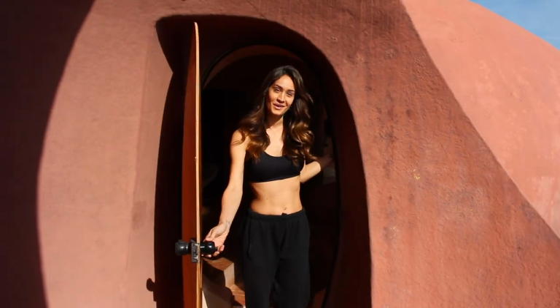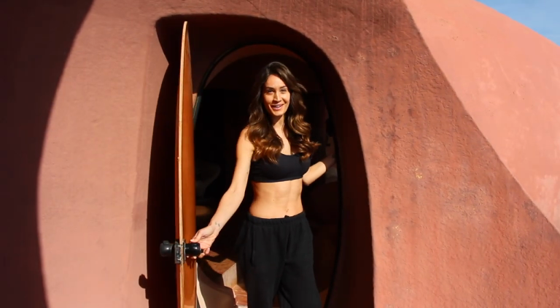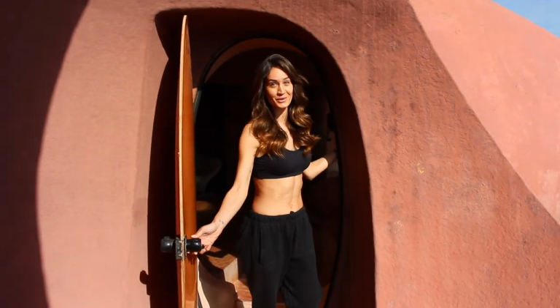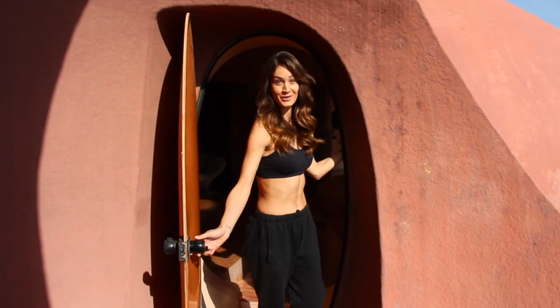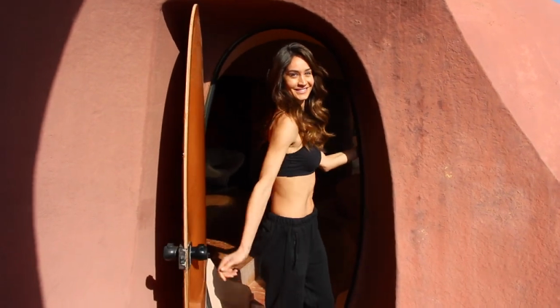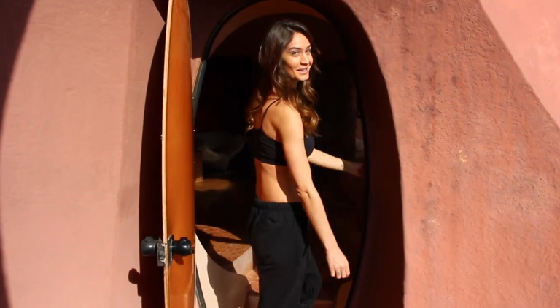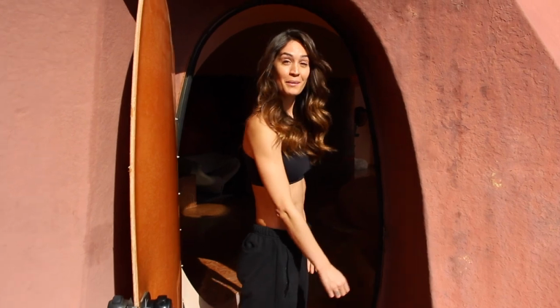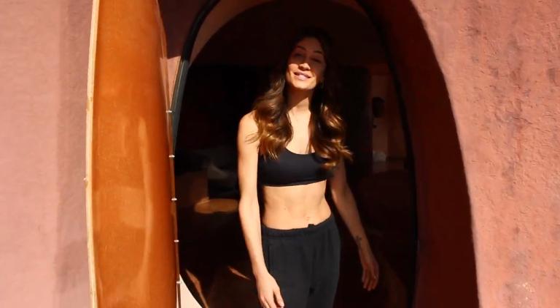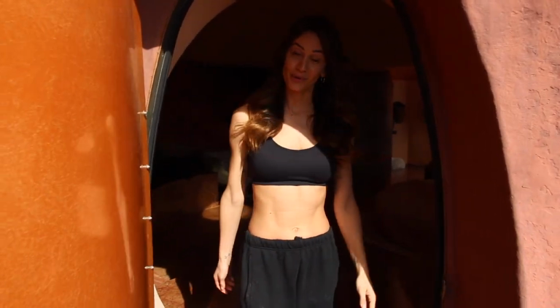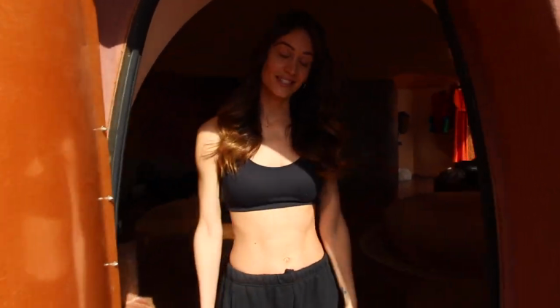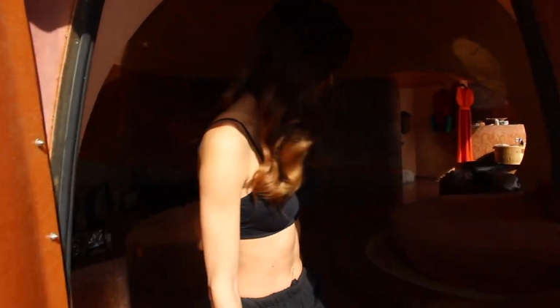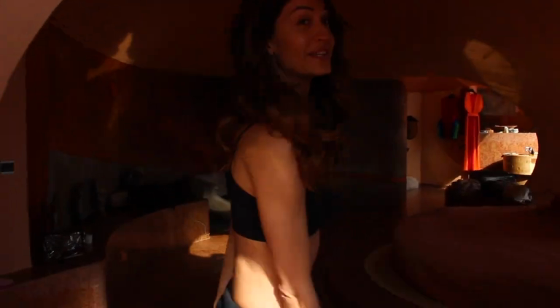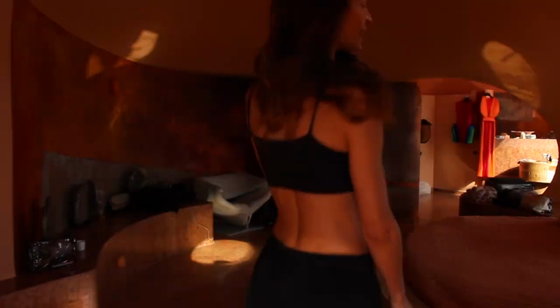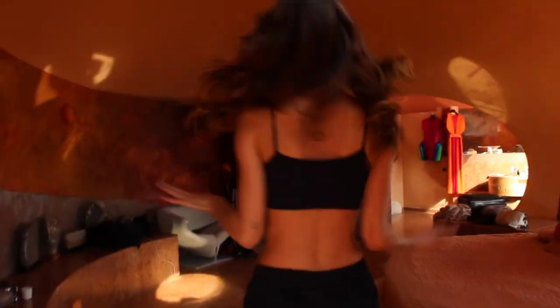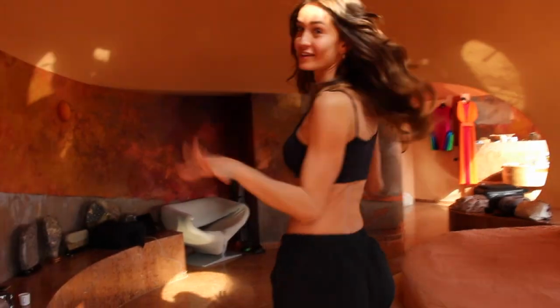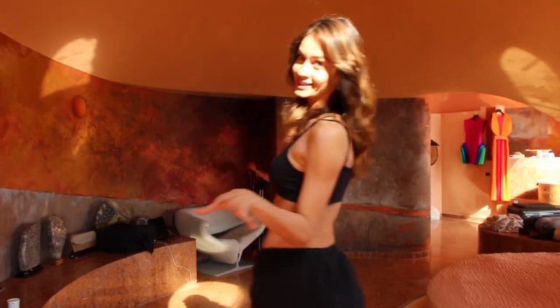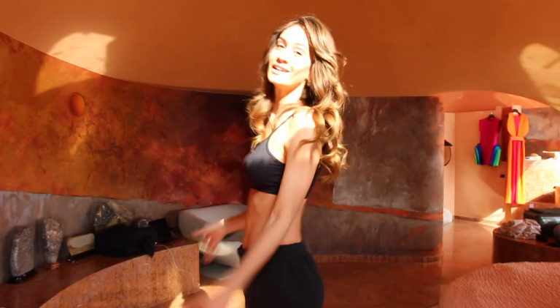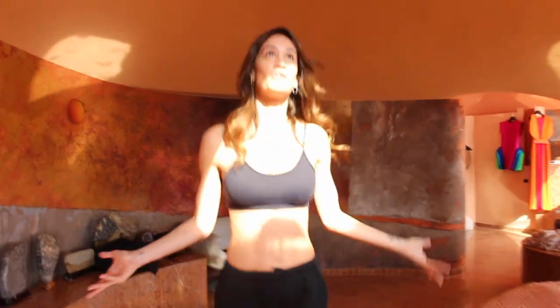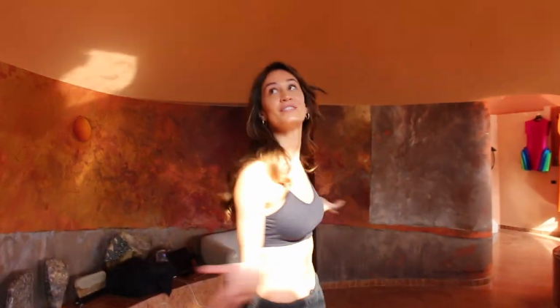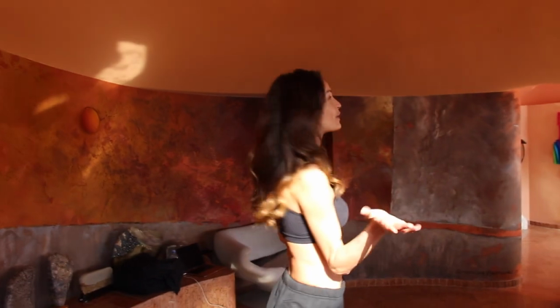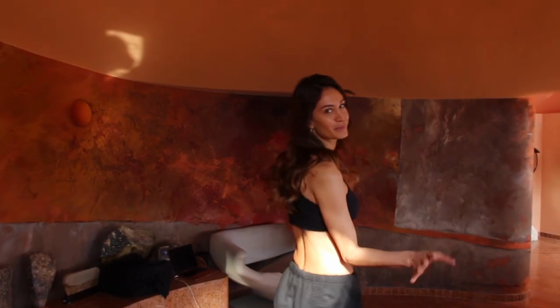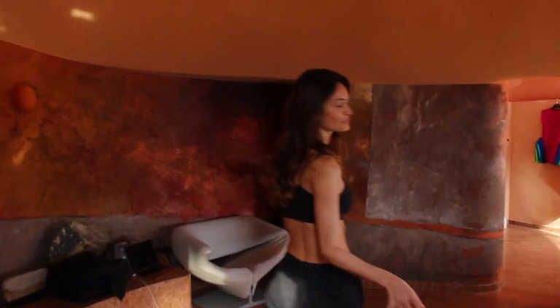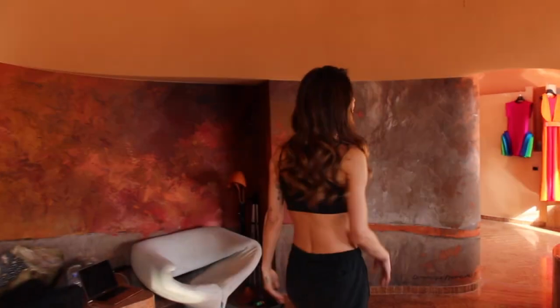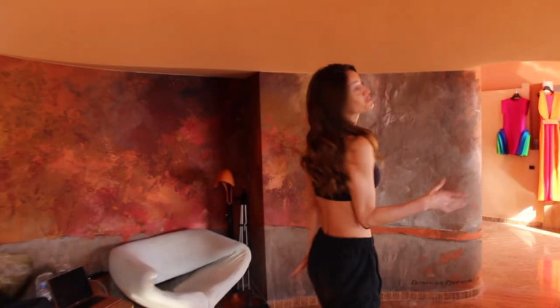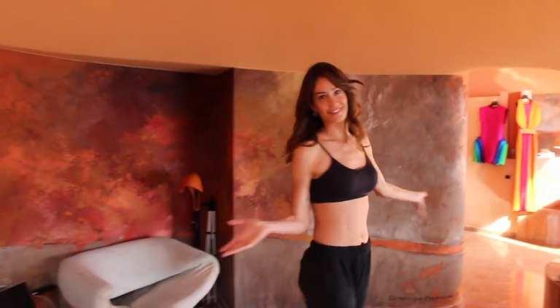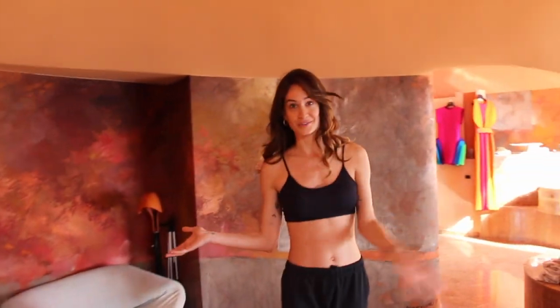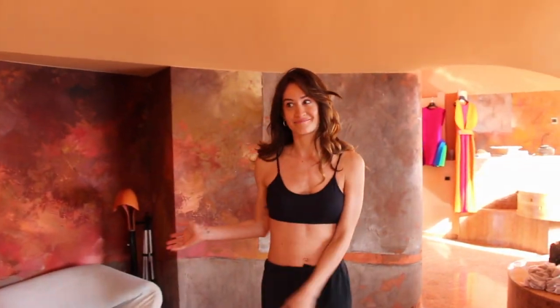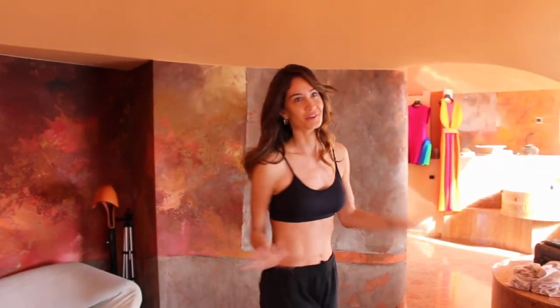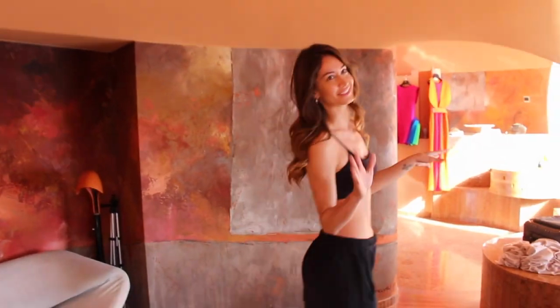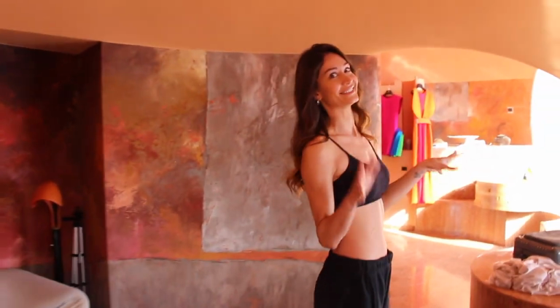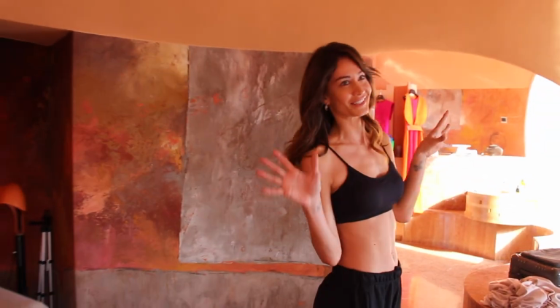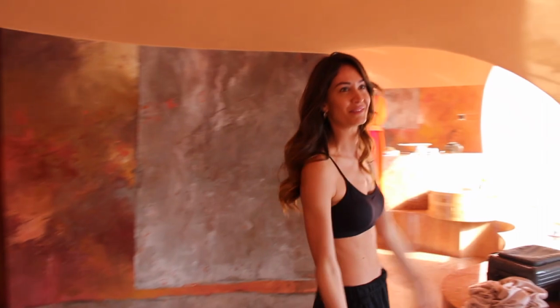Welcome to Pellebulle. My name is Helena Prestes and today I'm very lucky to show you this incredible place through my typical day, or what I think it should be.